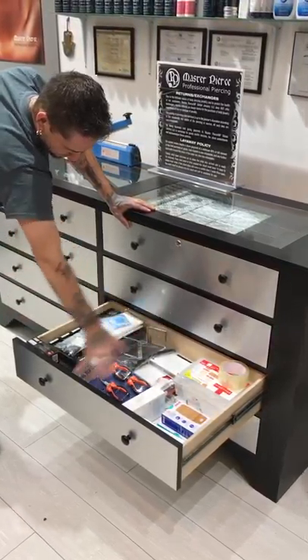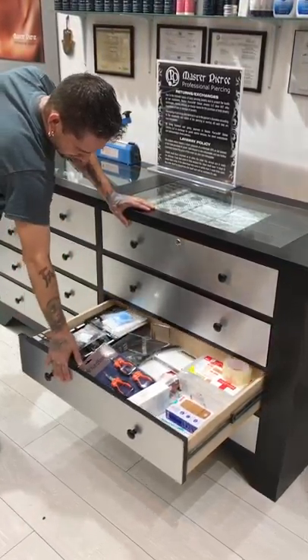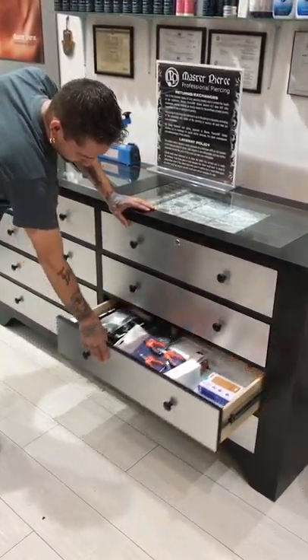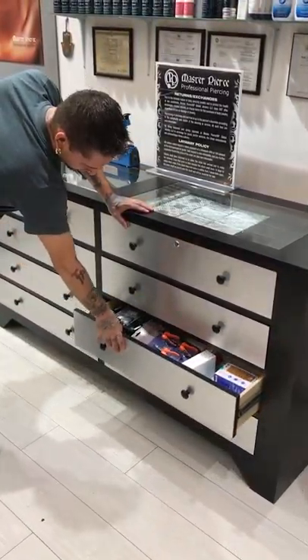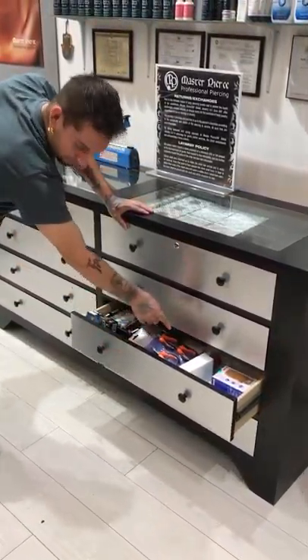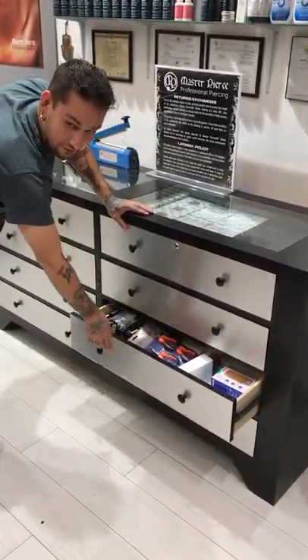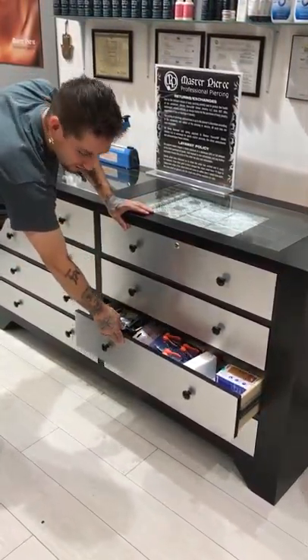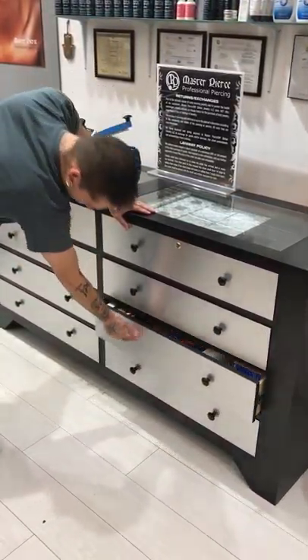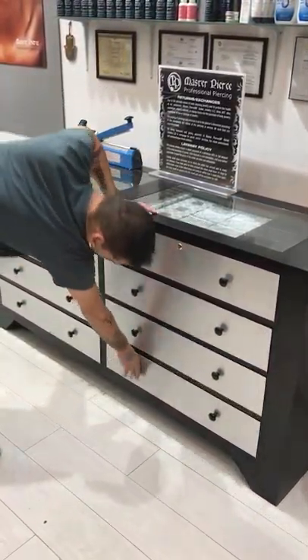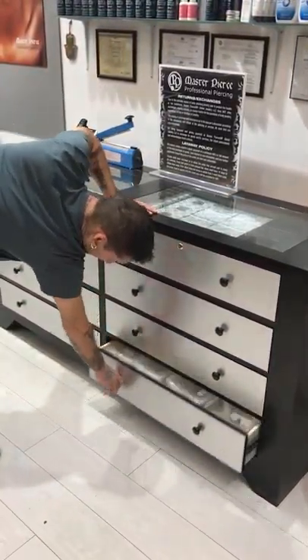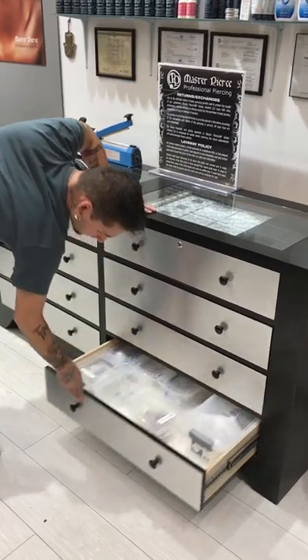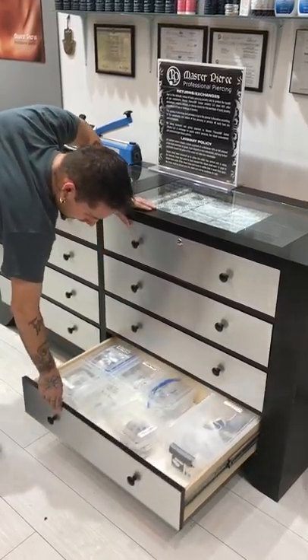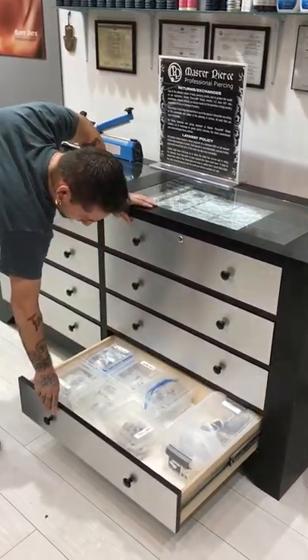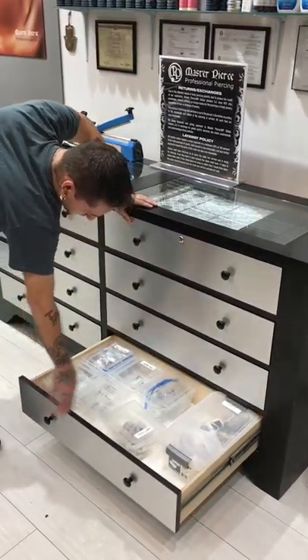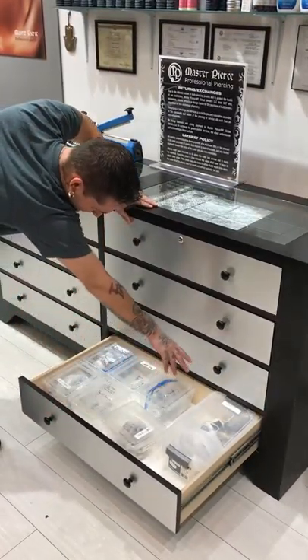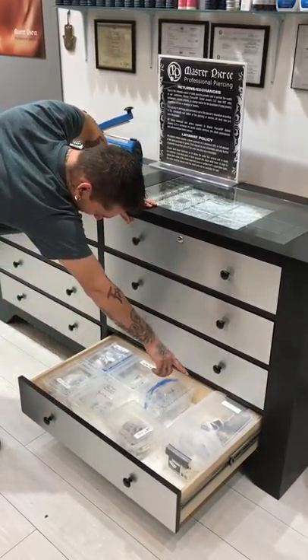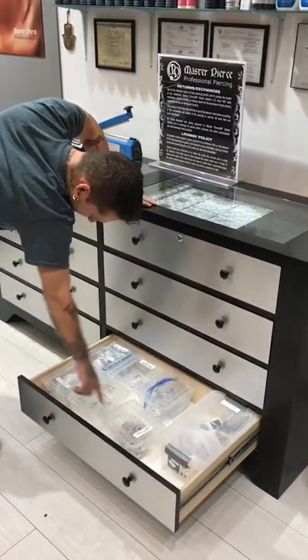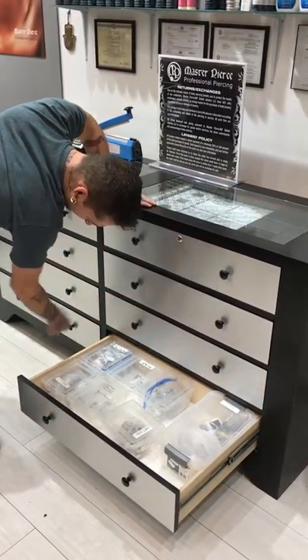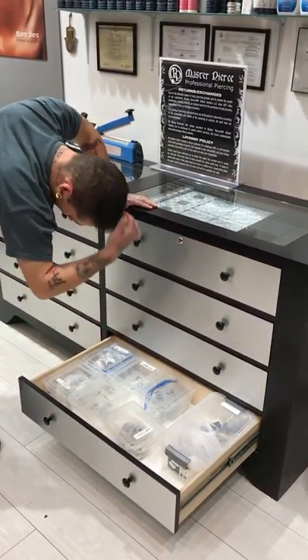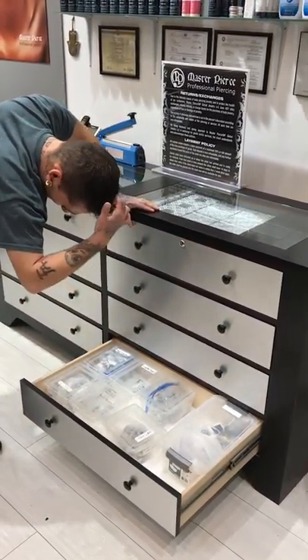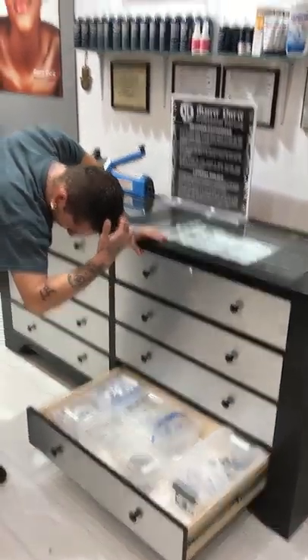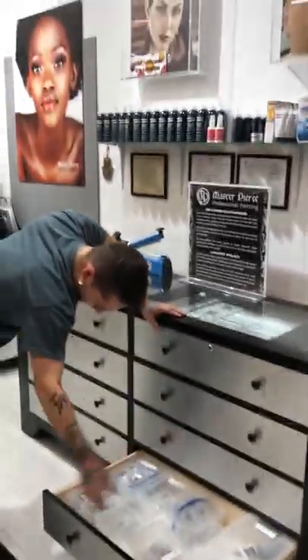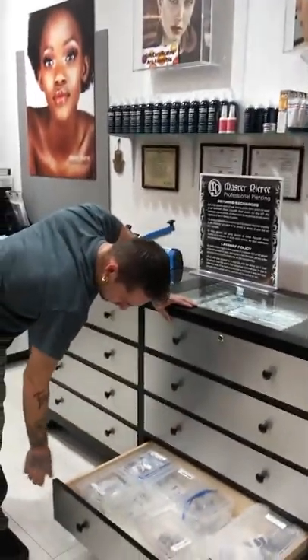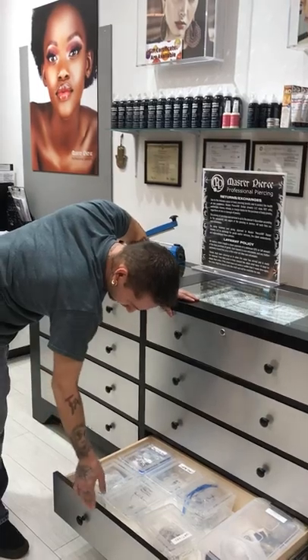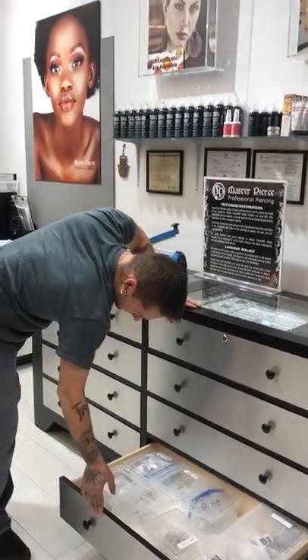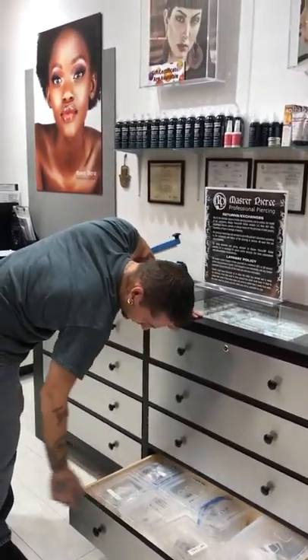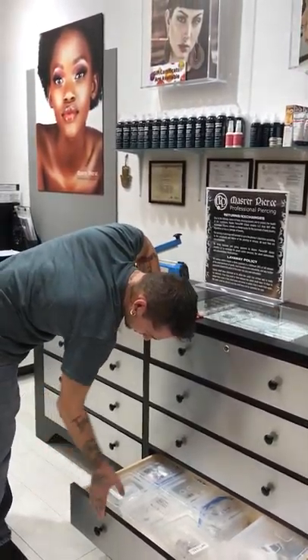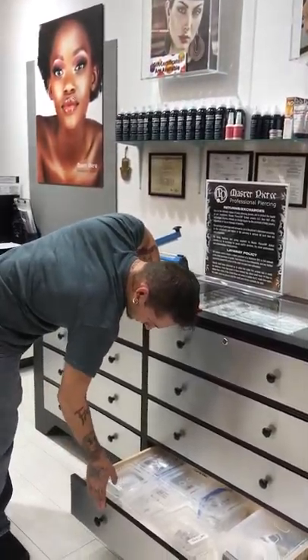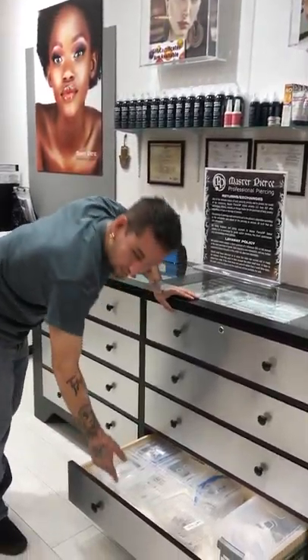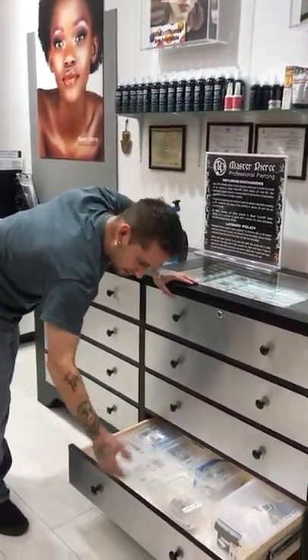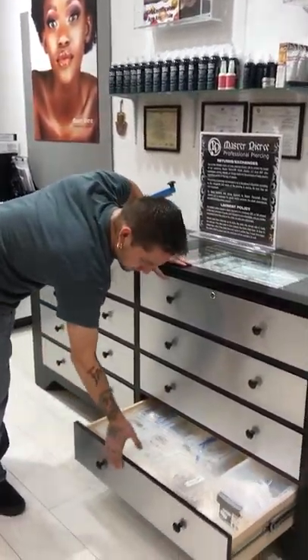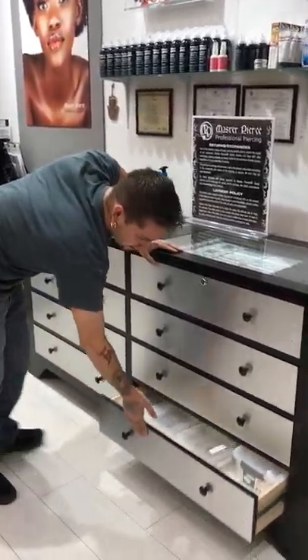First aid stuff. More jewelry — bracelets, necklaces, and stuff. Some other things that were here long before I was. It's all jewelry, but that's what it is.